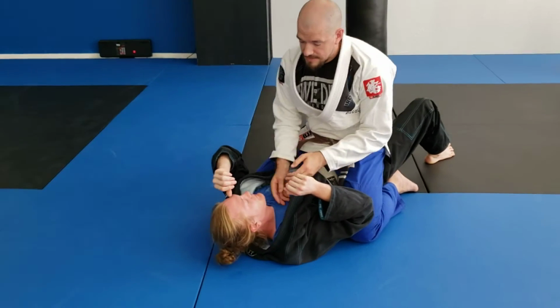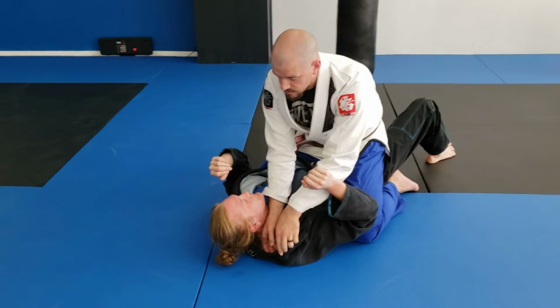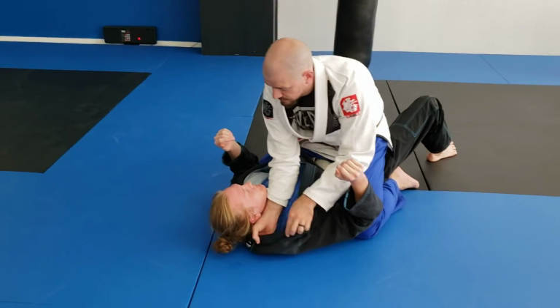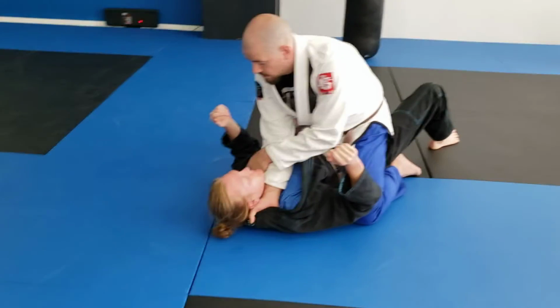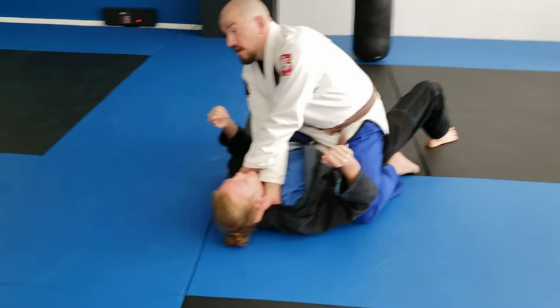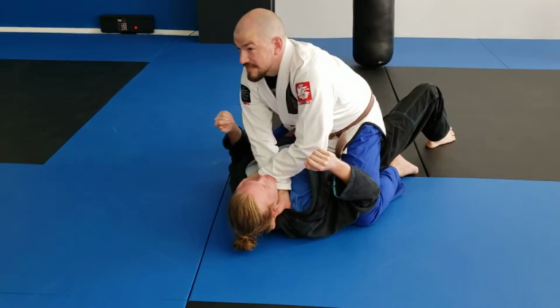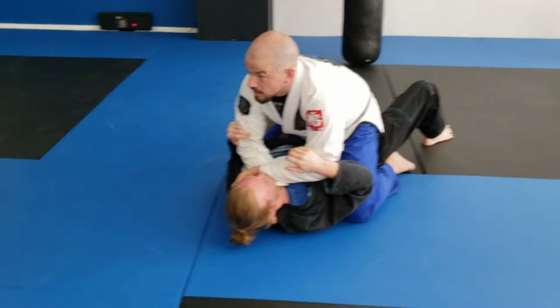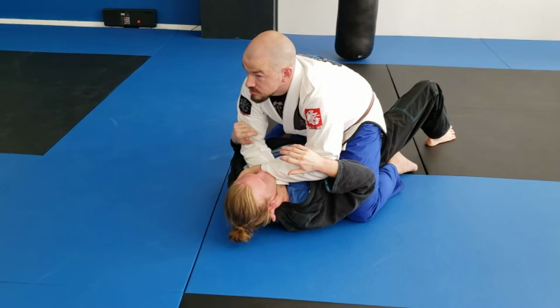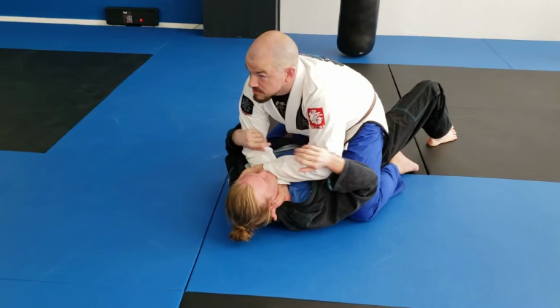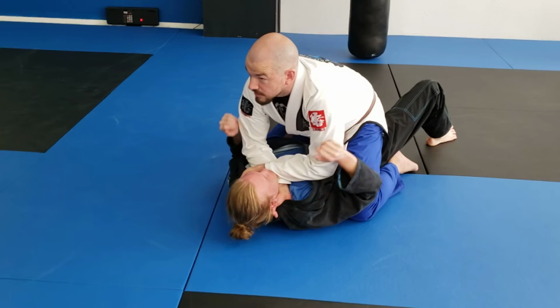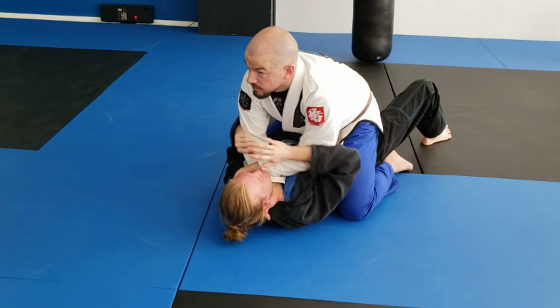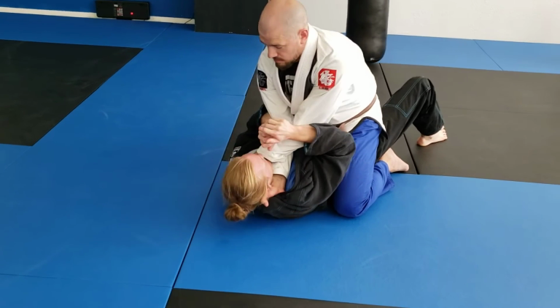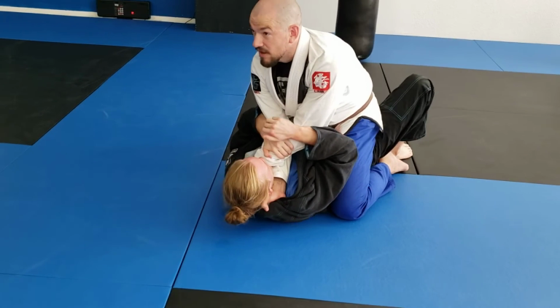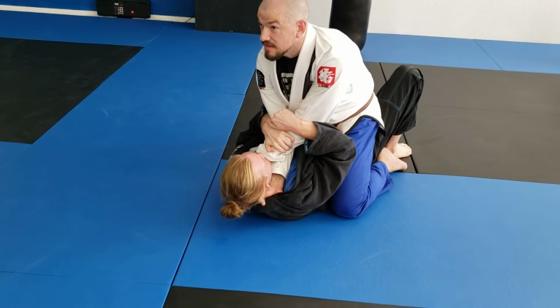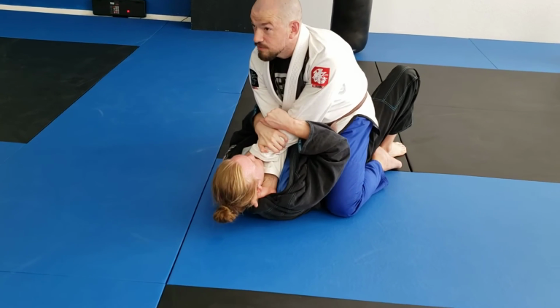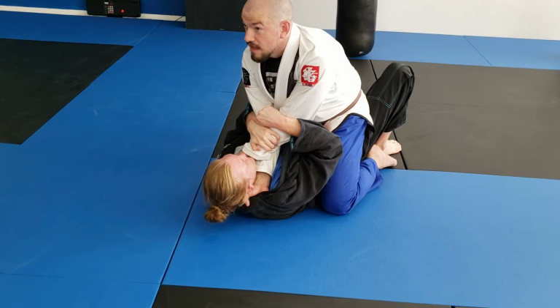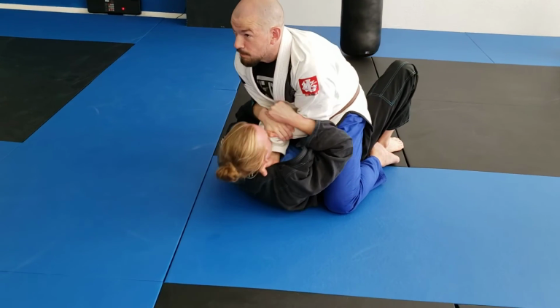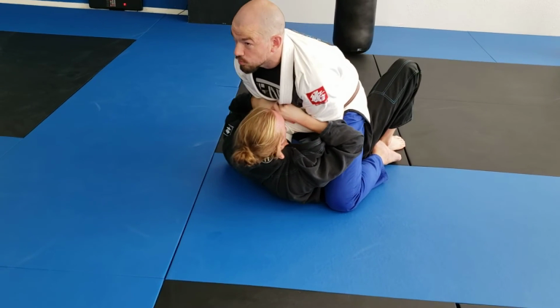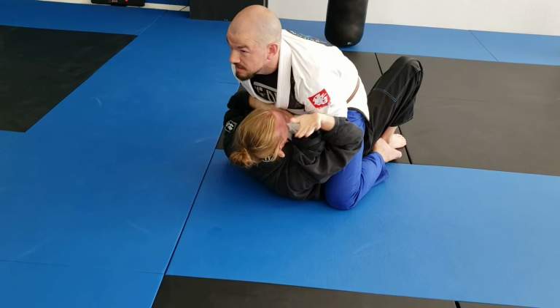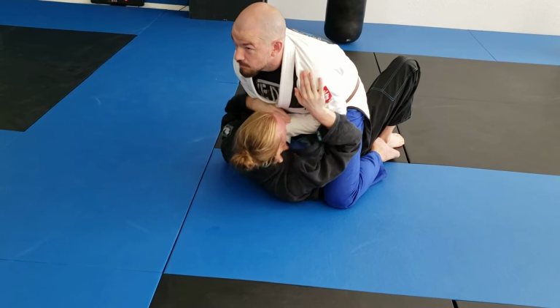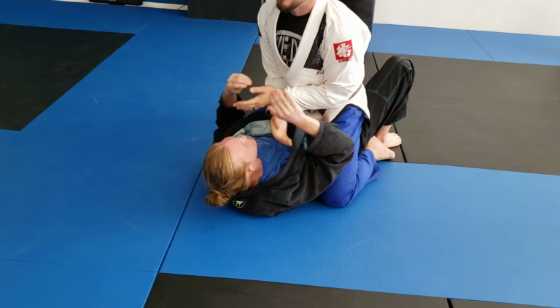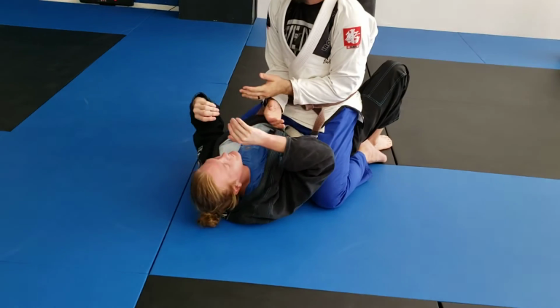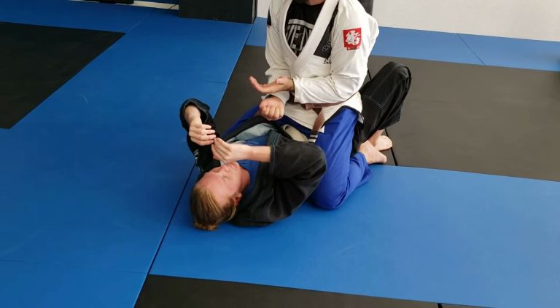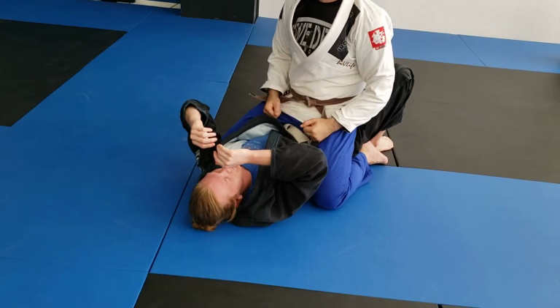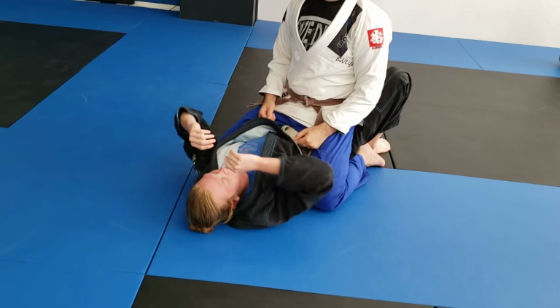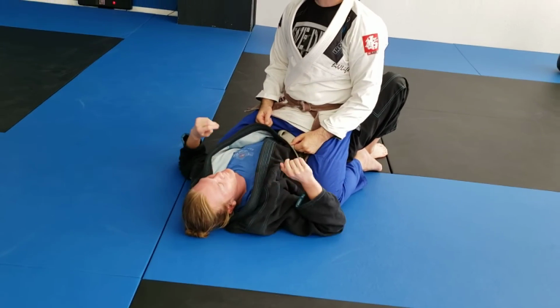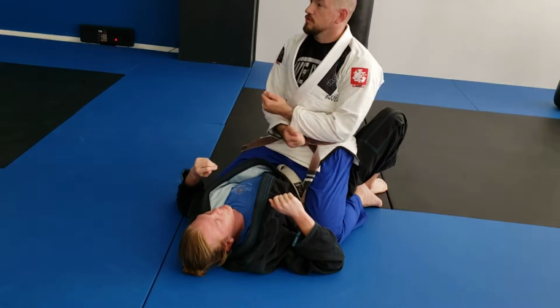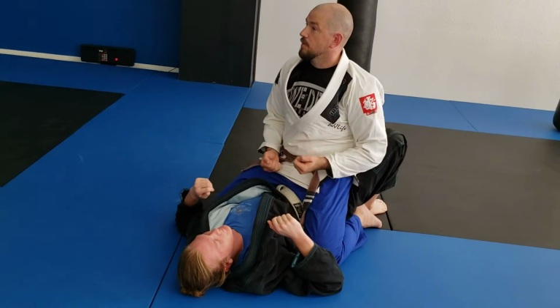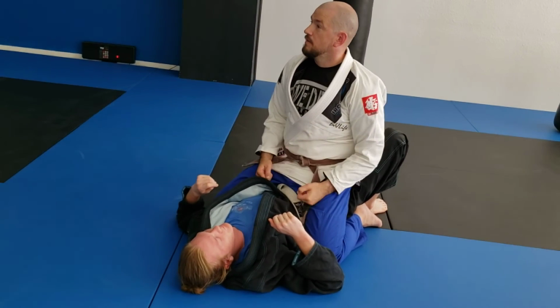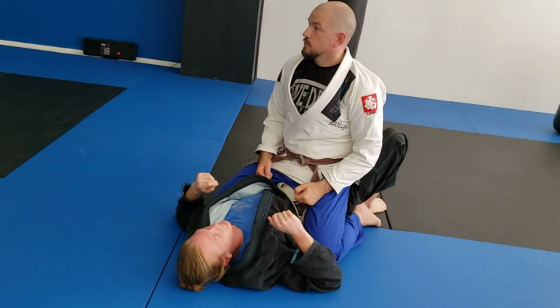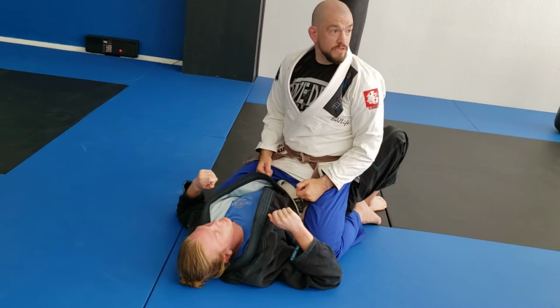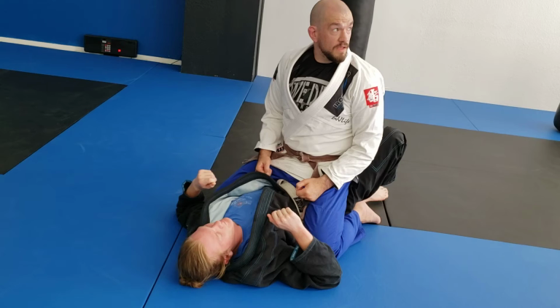Good question — if I scissor my elbows, he's just going to squeeze my elbows together and now I can't solidify. If I pull backwards, now my body's in the way and he can't push those hands apart. Good question. Anything else?